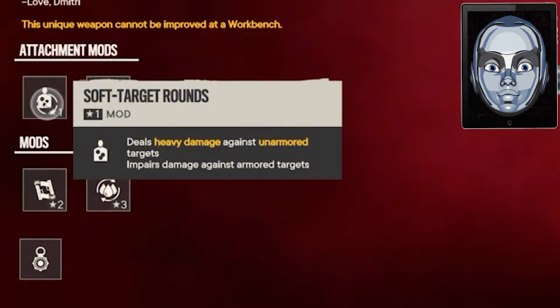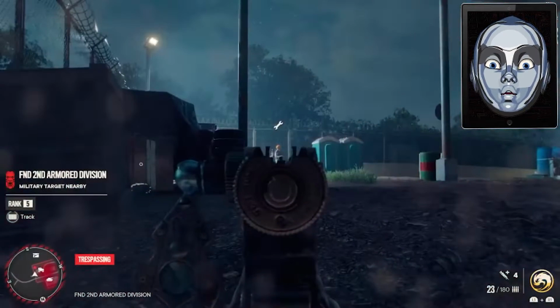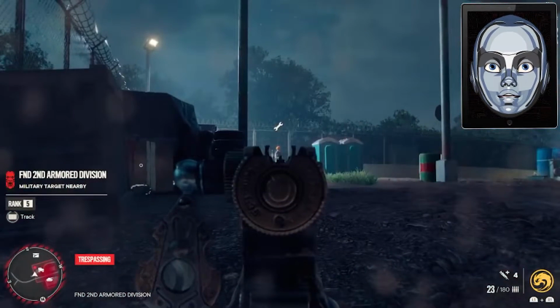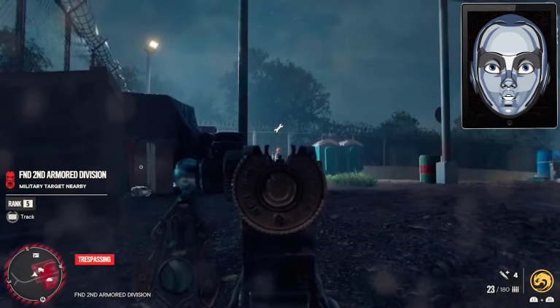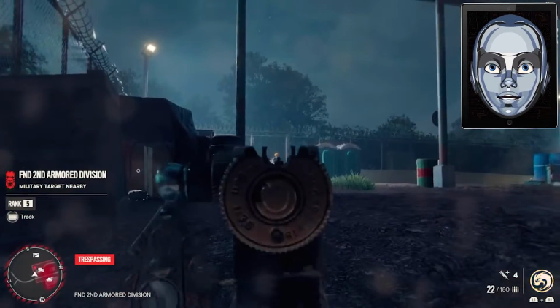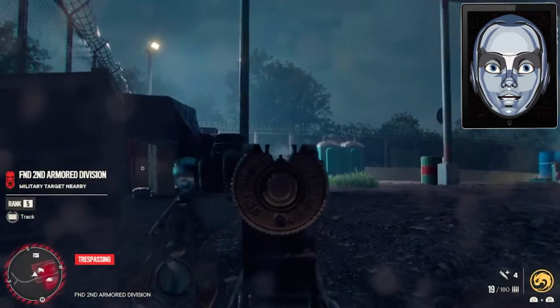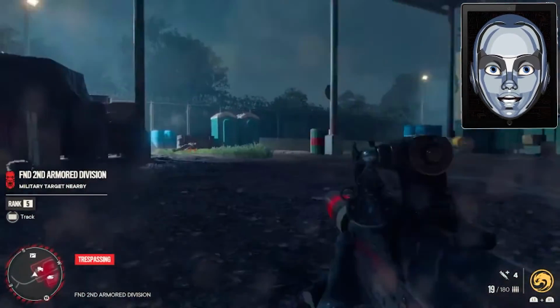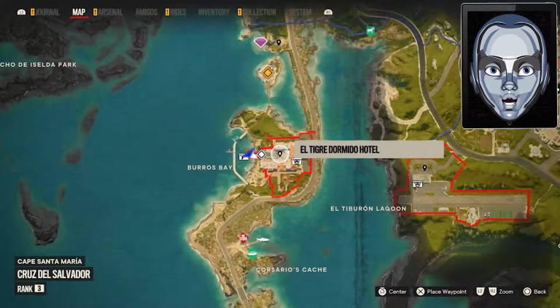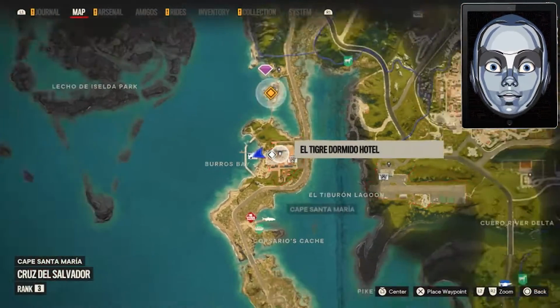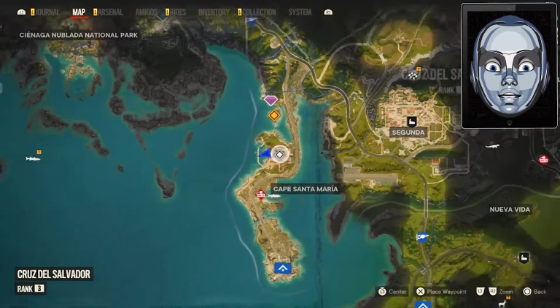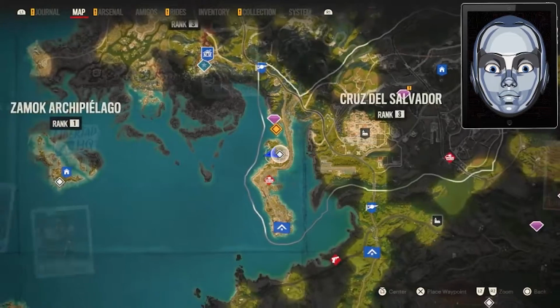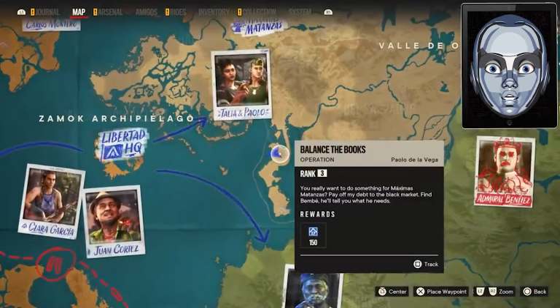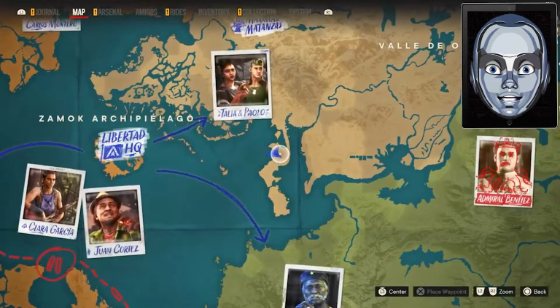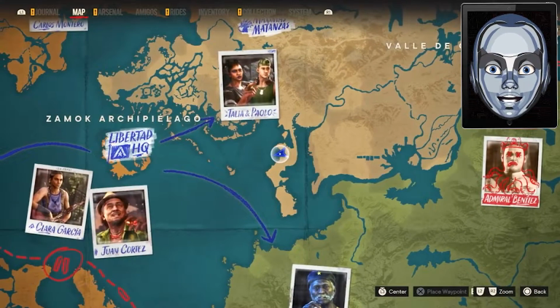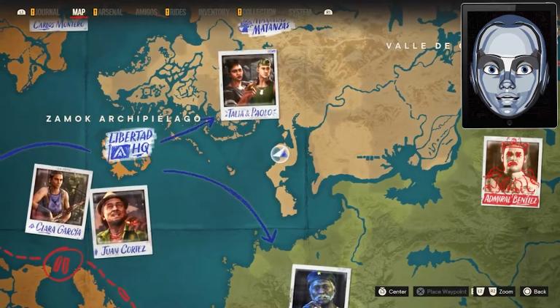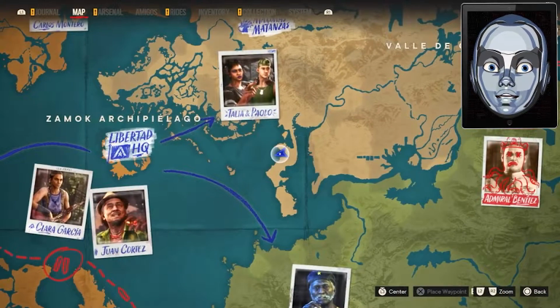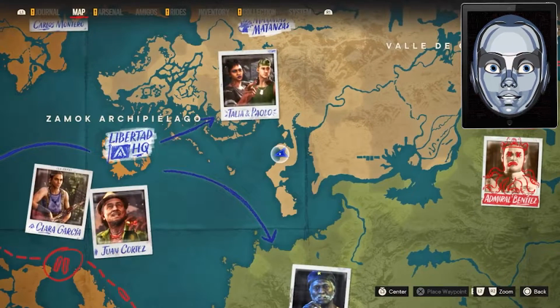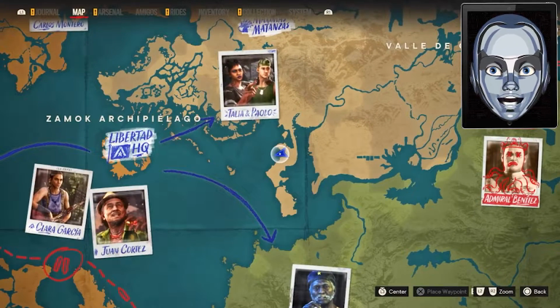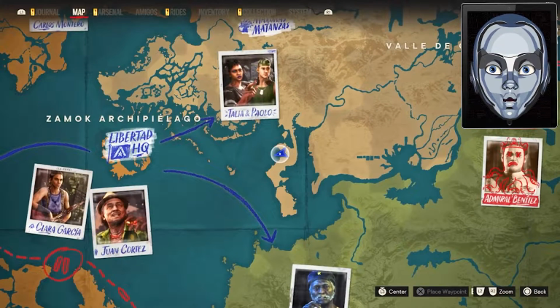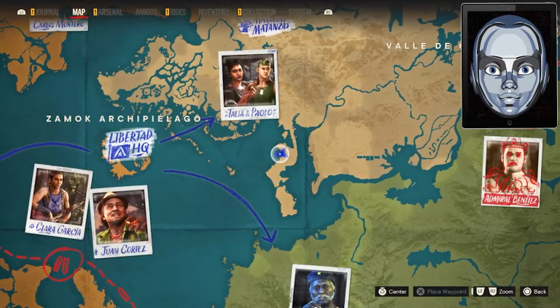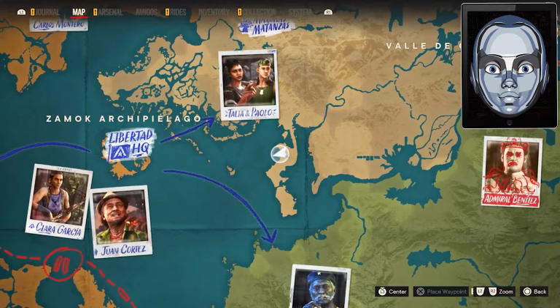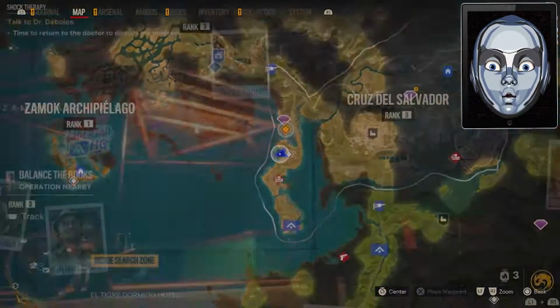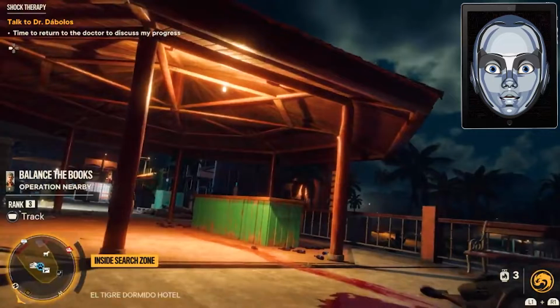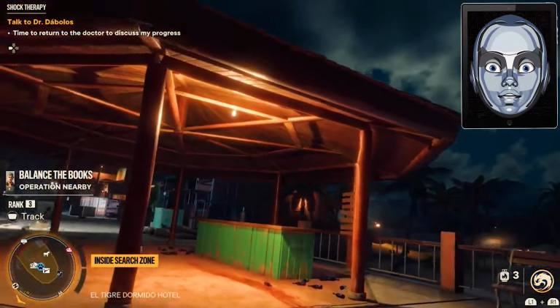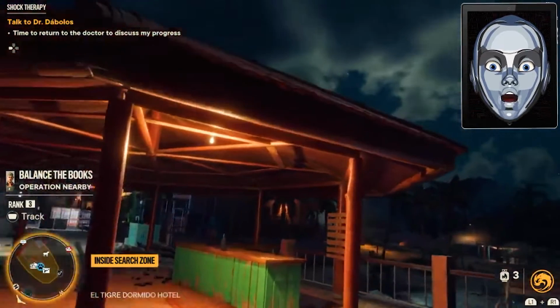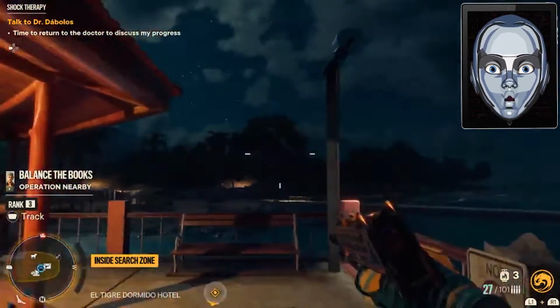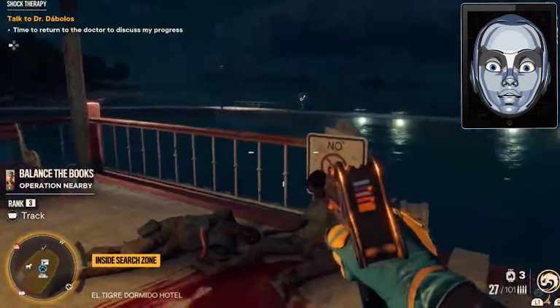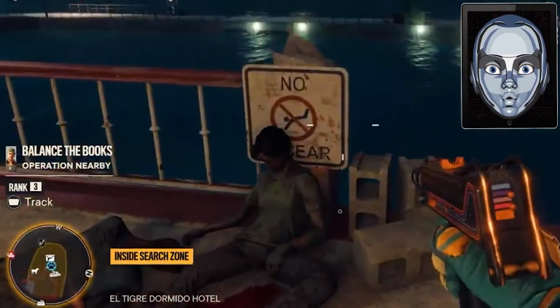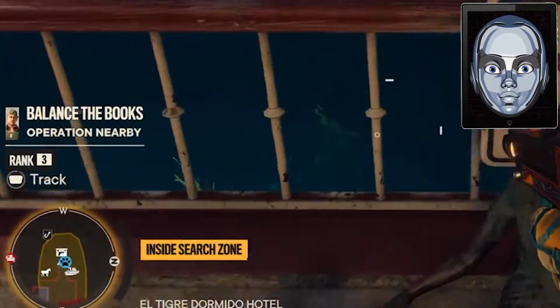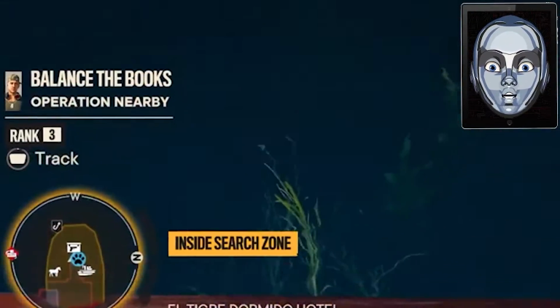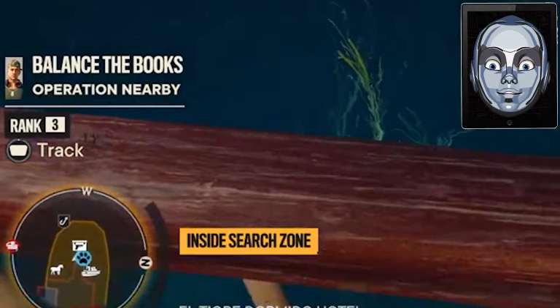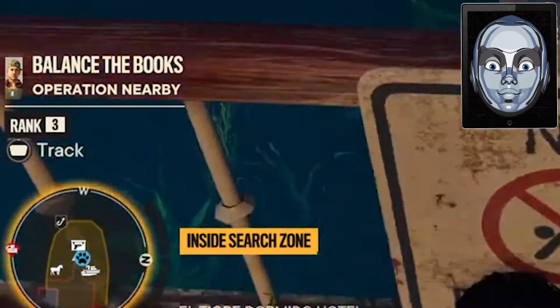The Iron Curtain SMG can be obtained in the El Tigre Dormido Hotel, which is located on the eastern side of Cruz del Salvador. Players need to complete an operation called Balance the Books, which is given by Bemby.